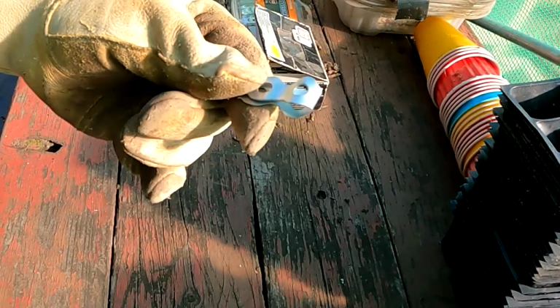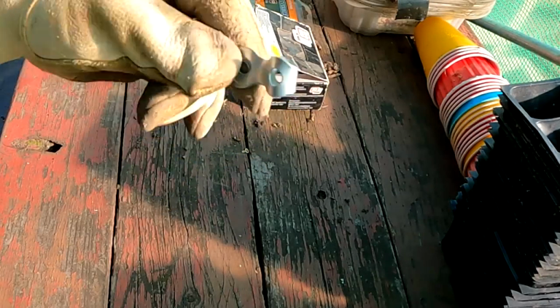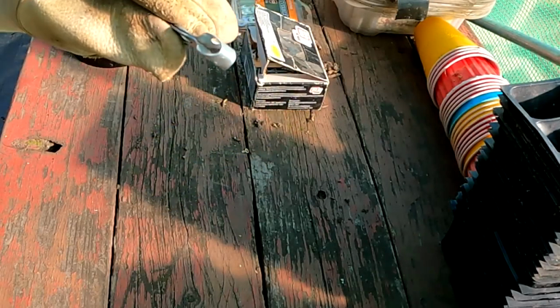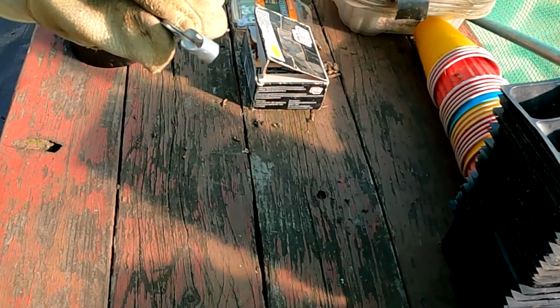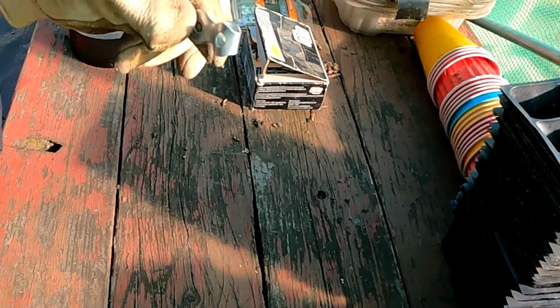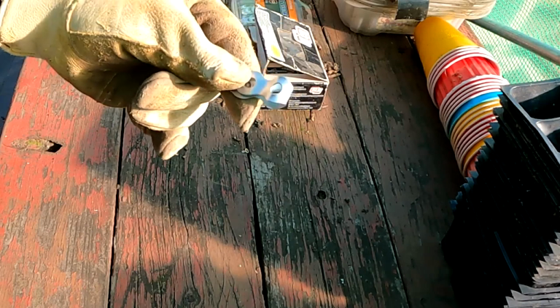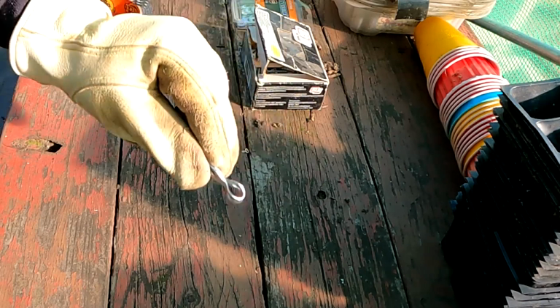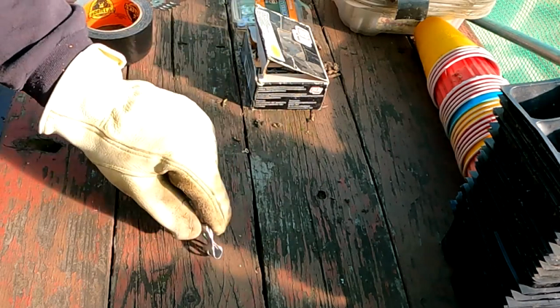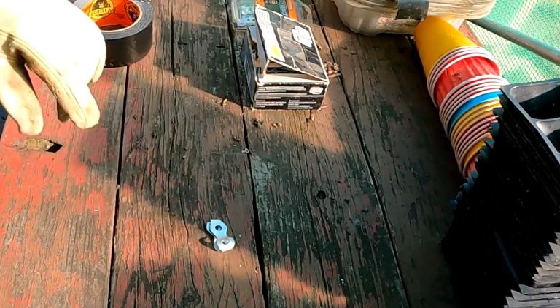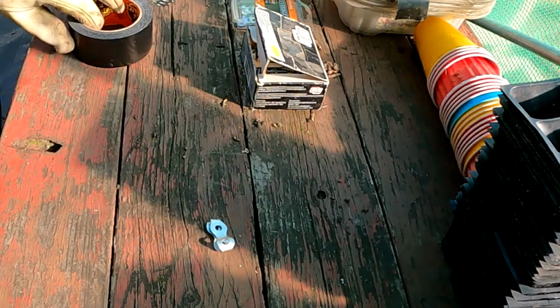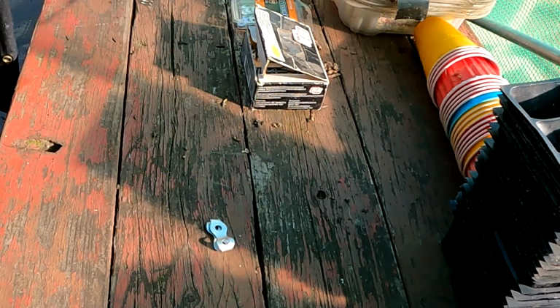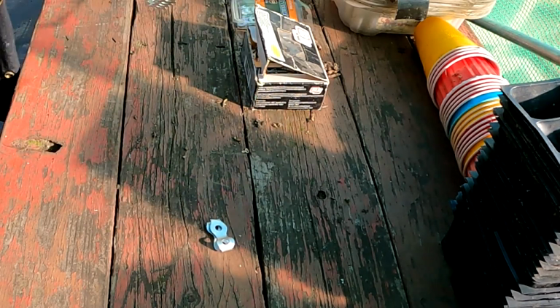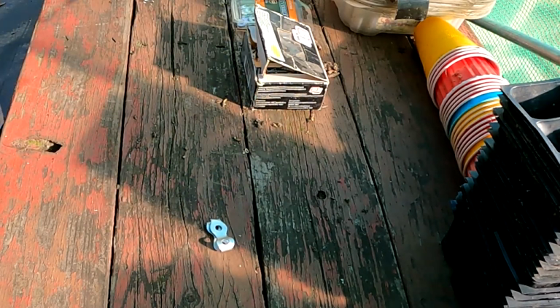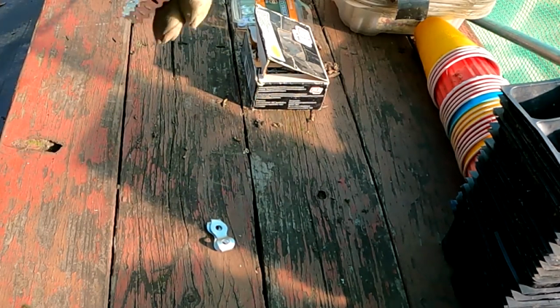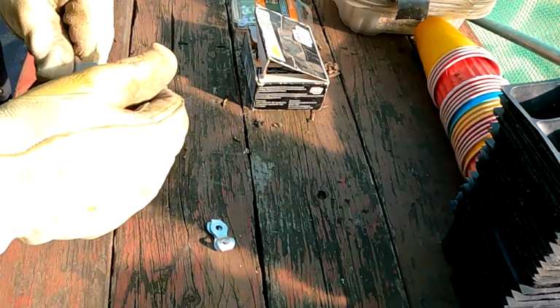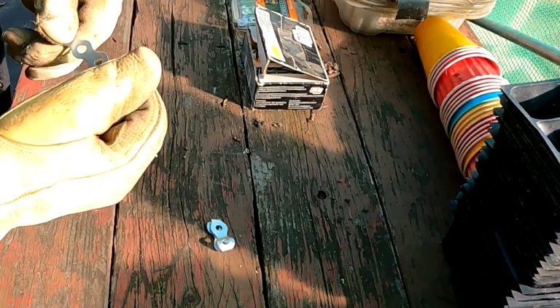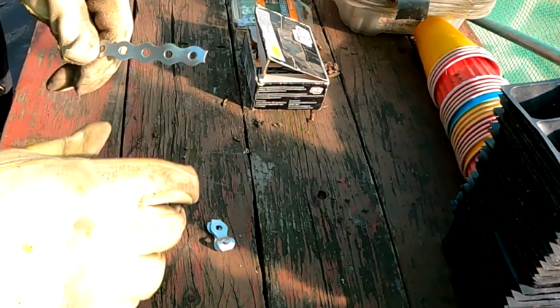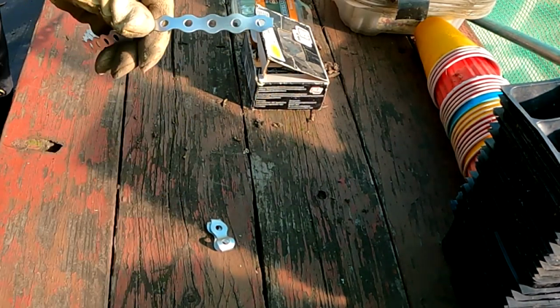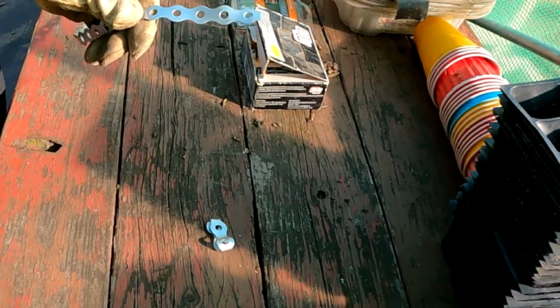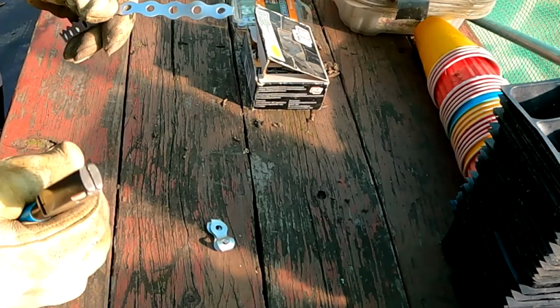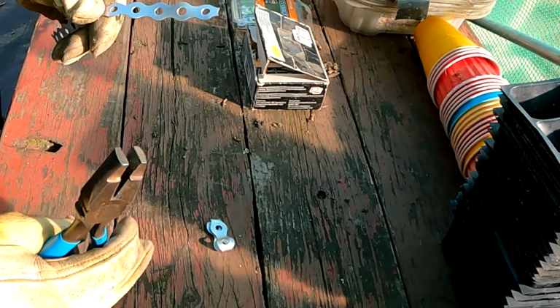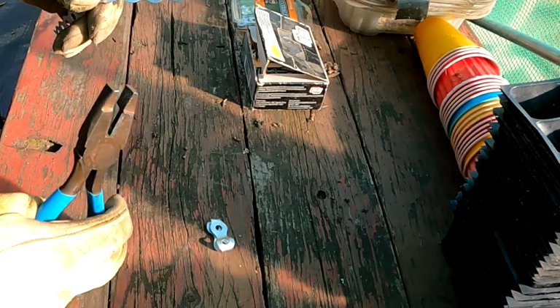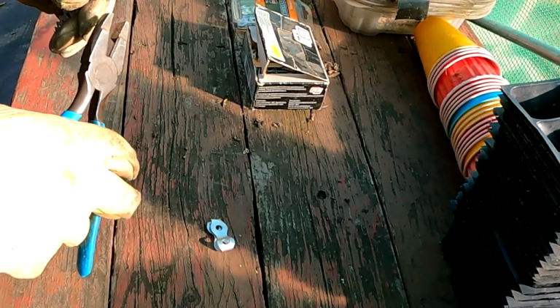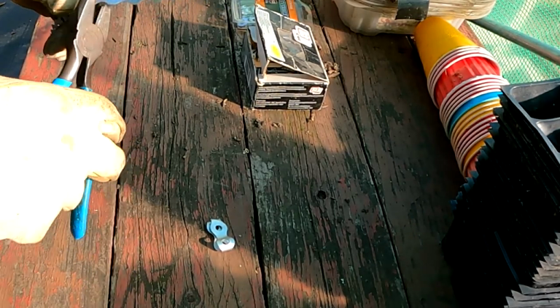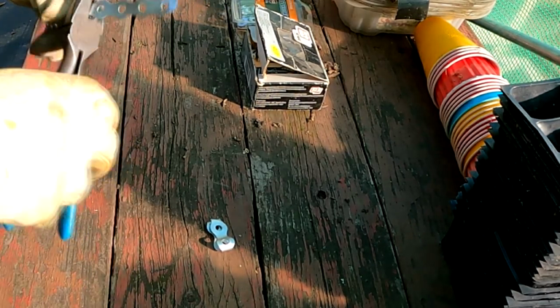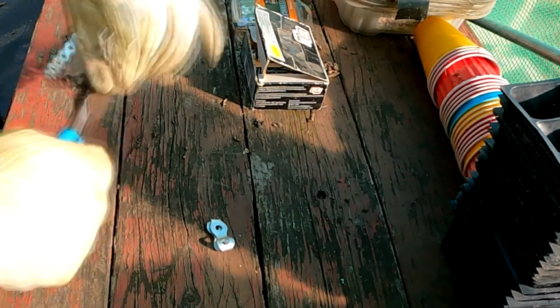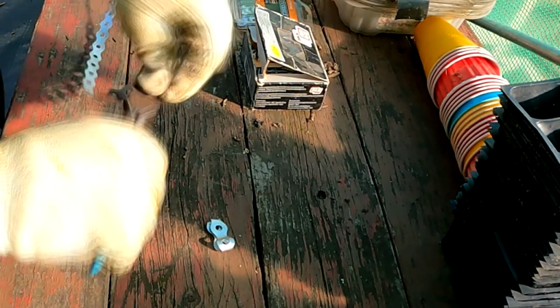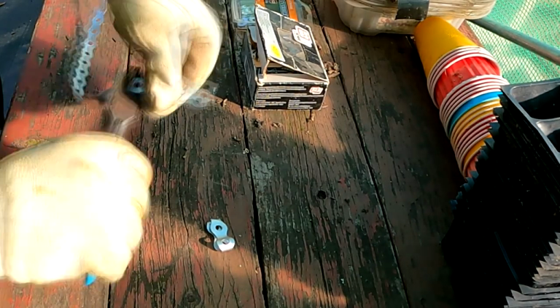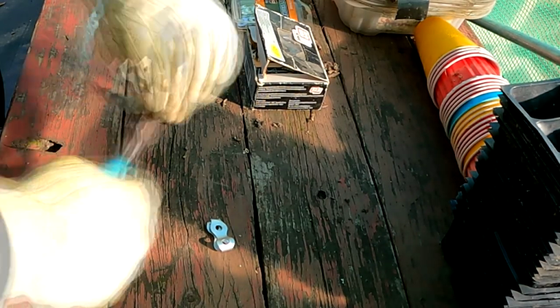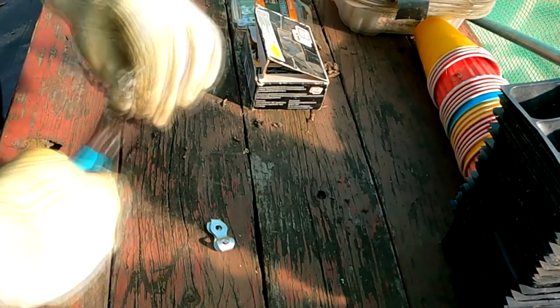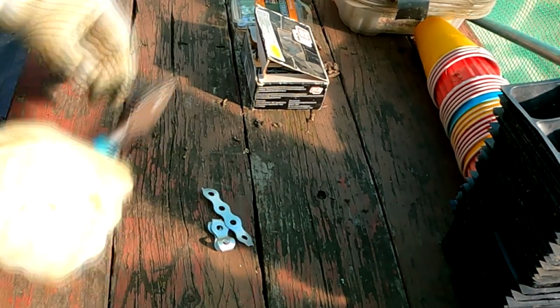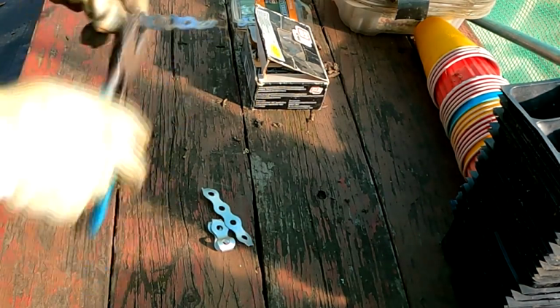I'm just going to cut out a bunch of these little hinges from the hanger strap. This stuff's pretty sharp, so you want to be careful.